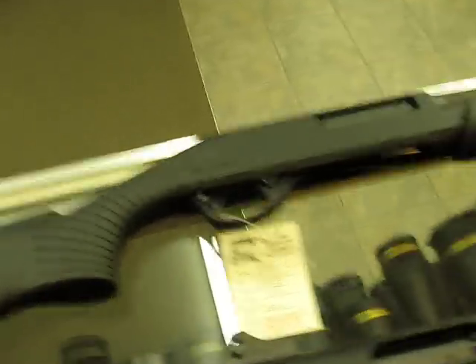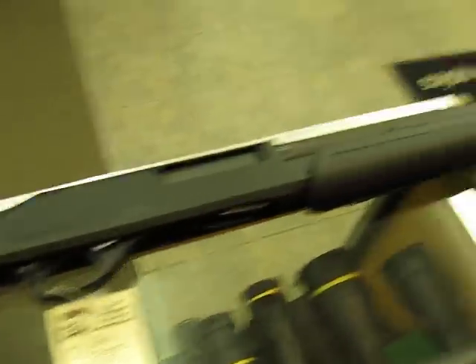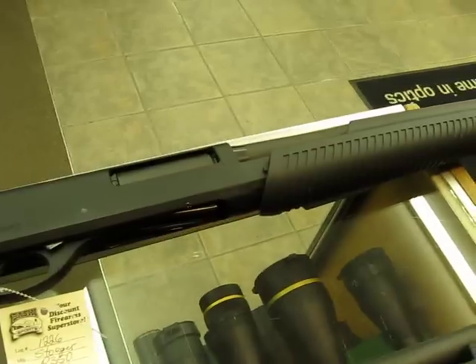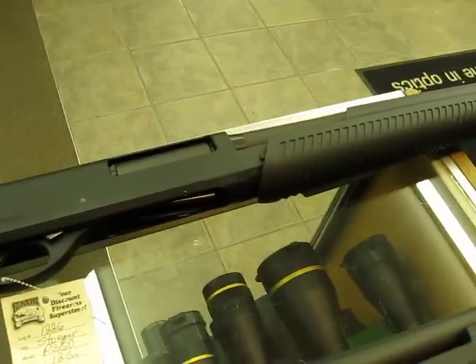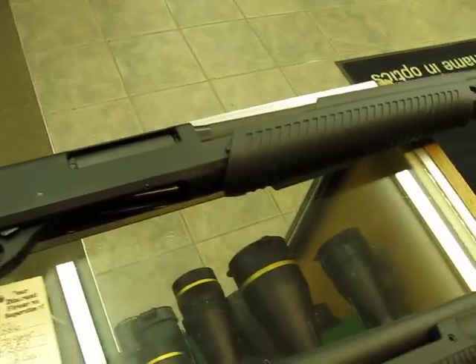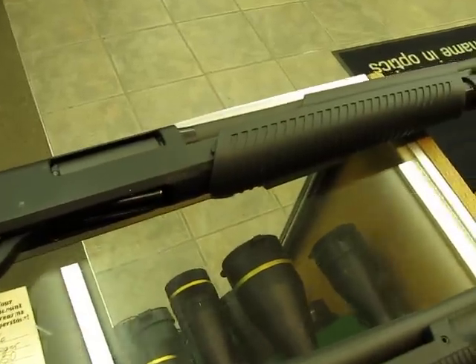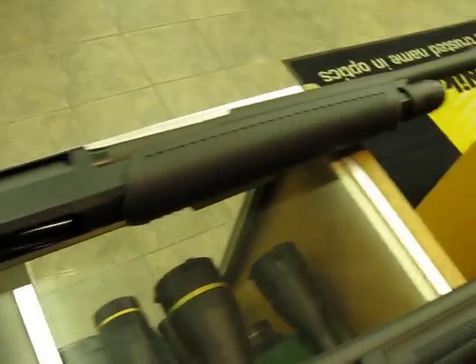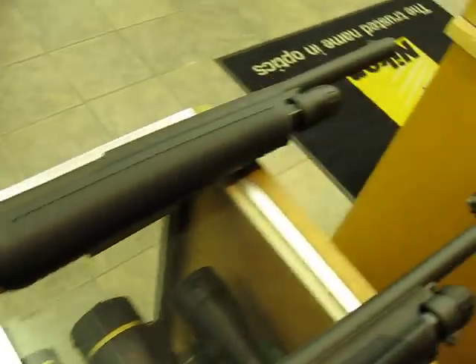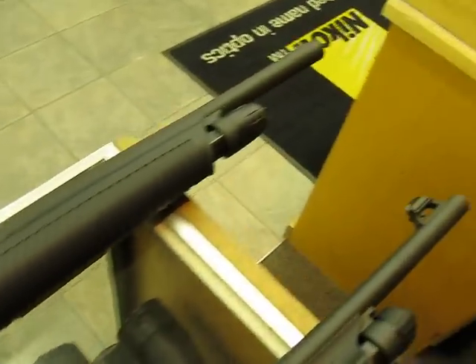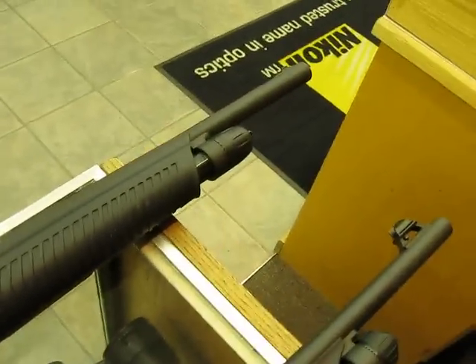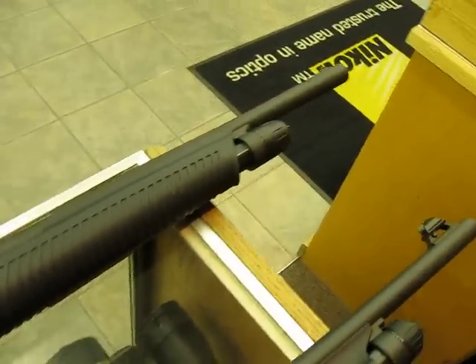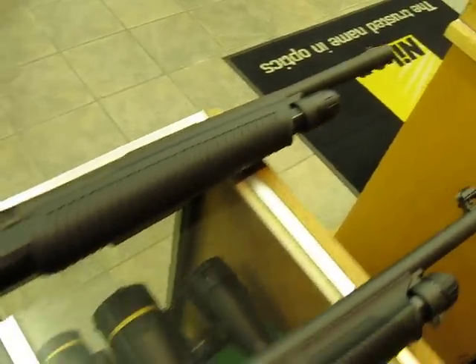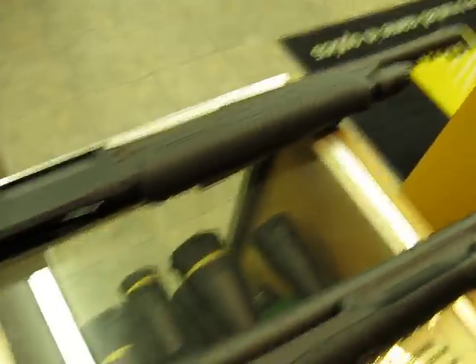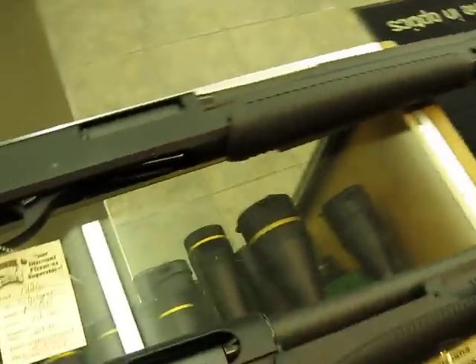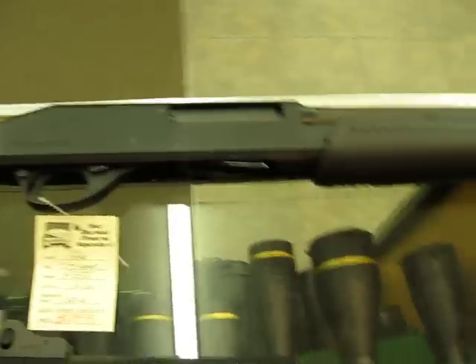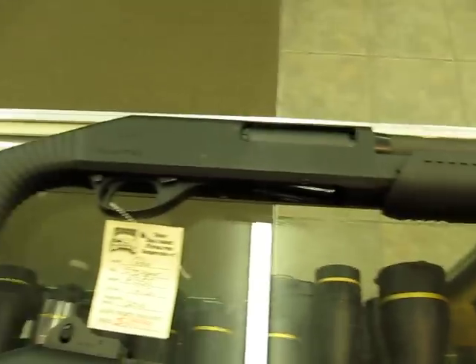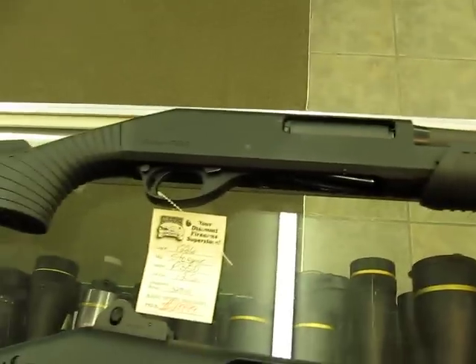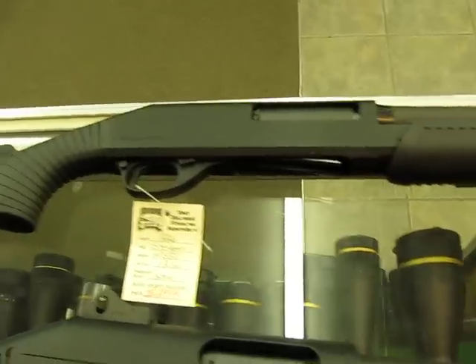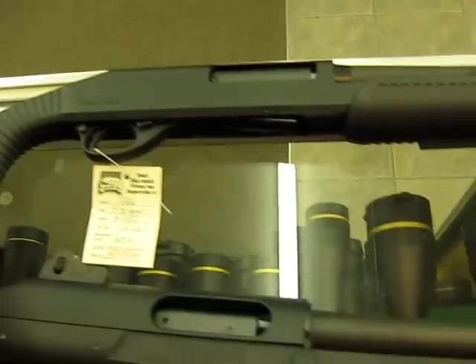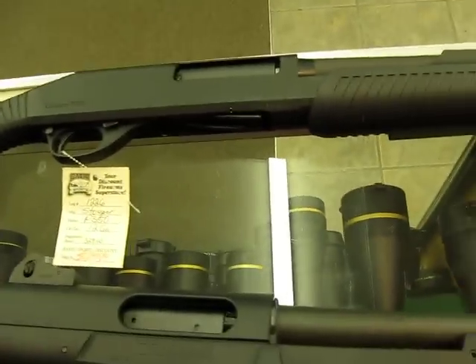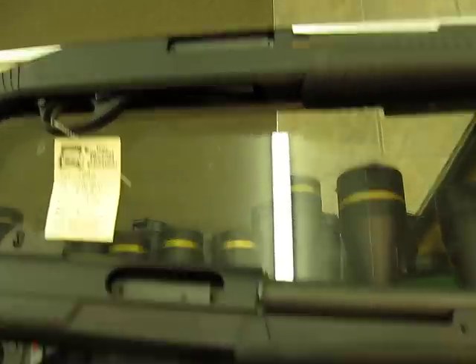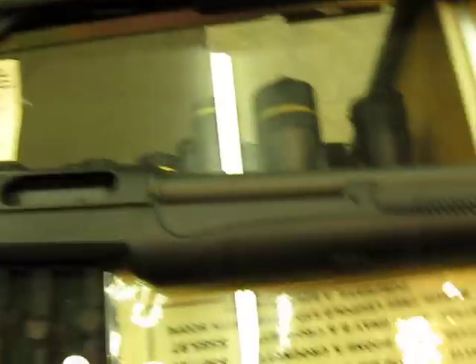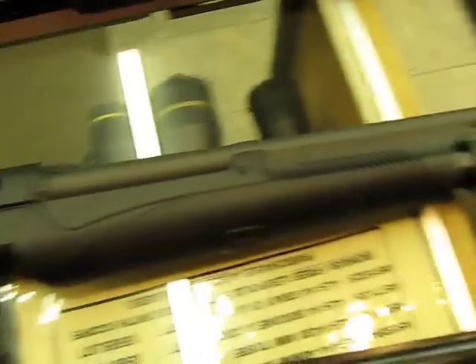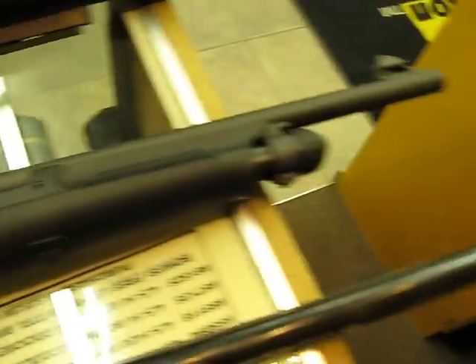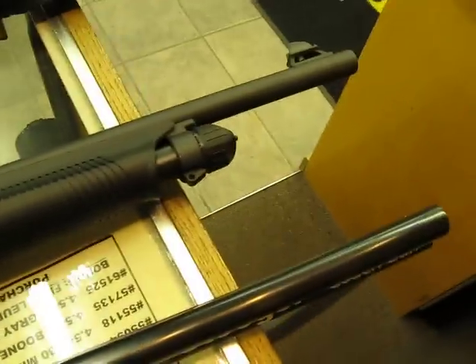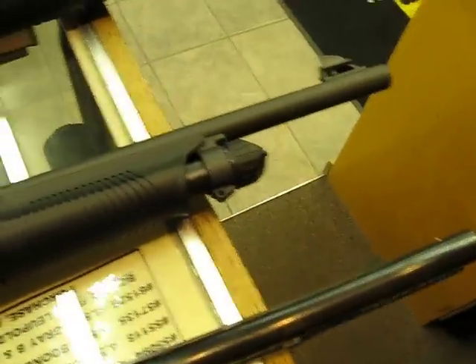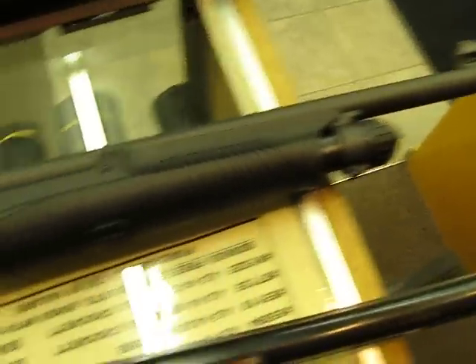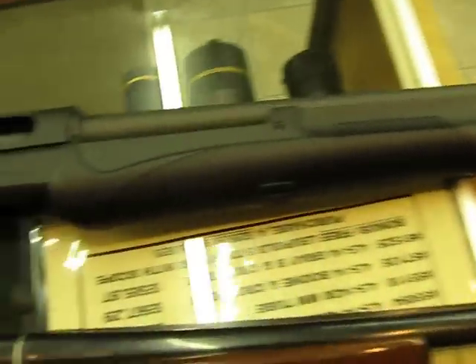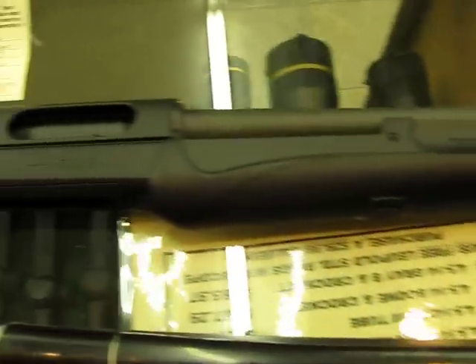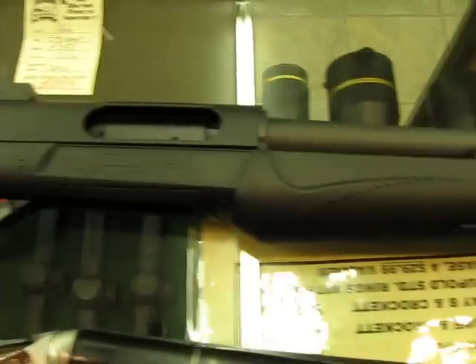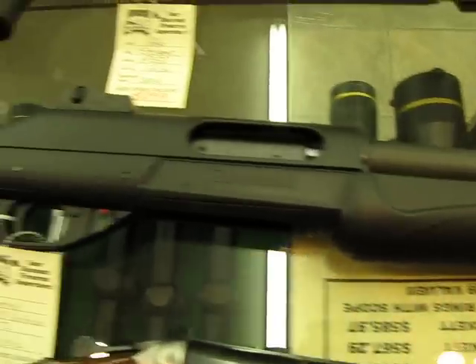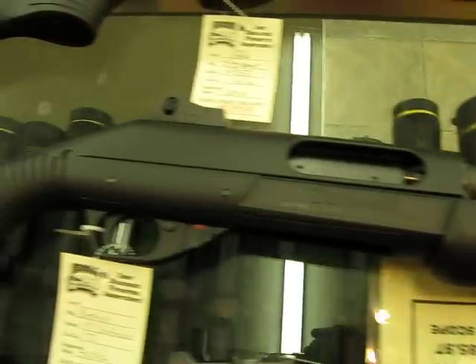We've got a Stoeger 350 — real simple, inexpensive at $299. And the regular Benelli Nova Special Purpose.